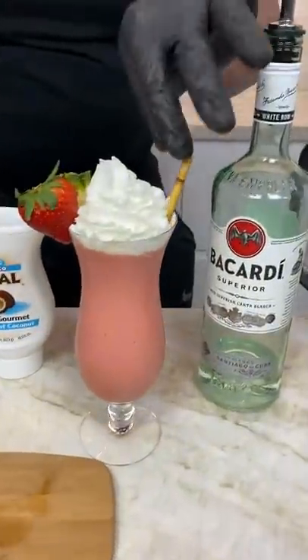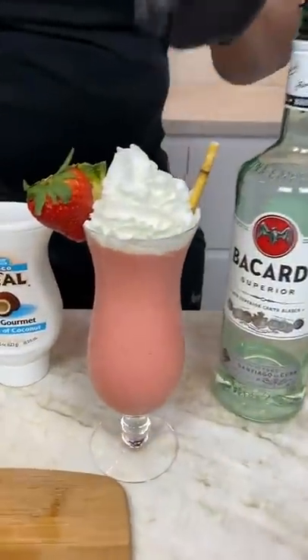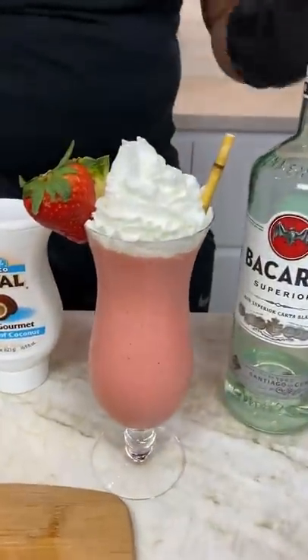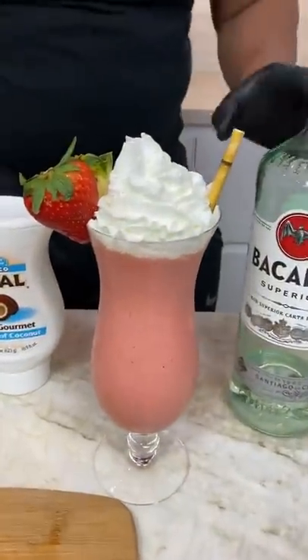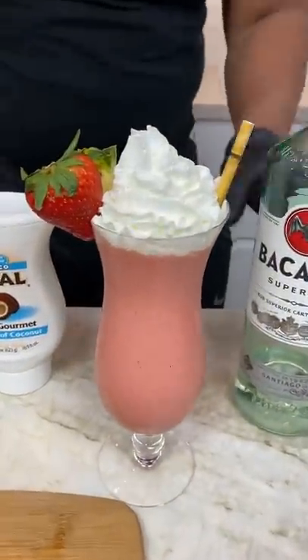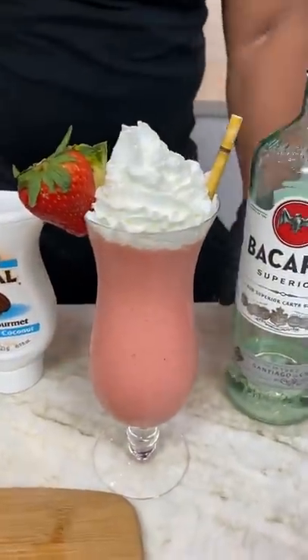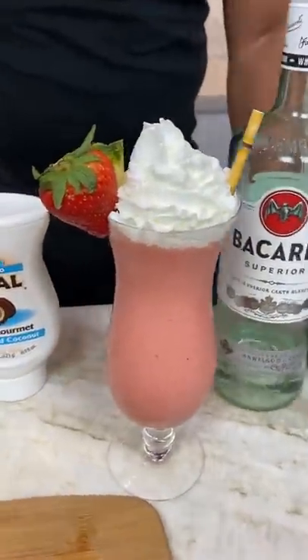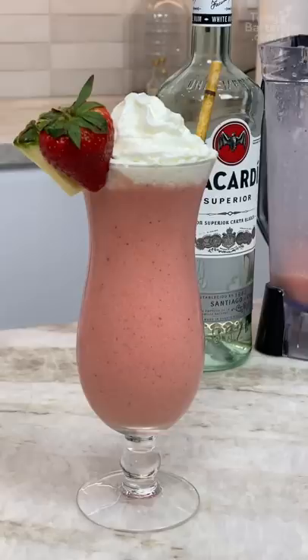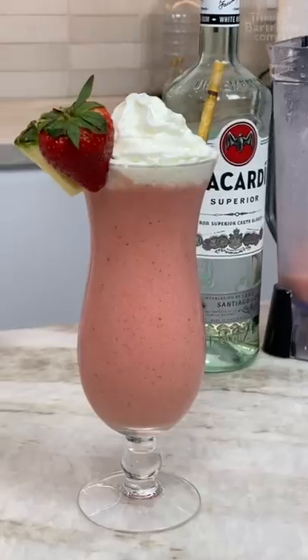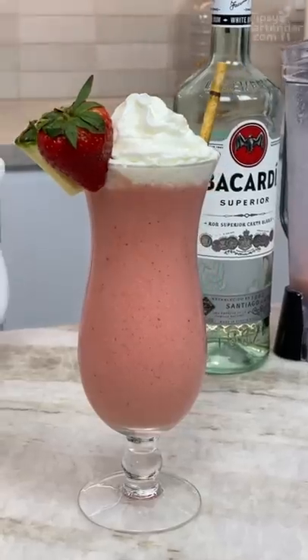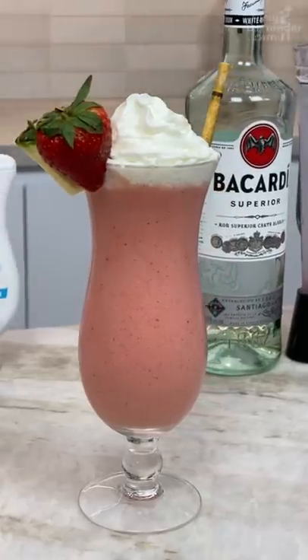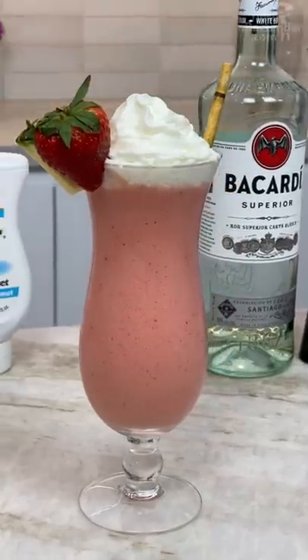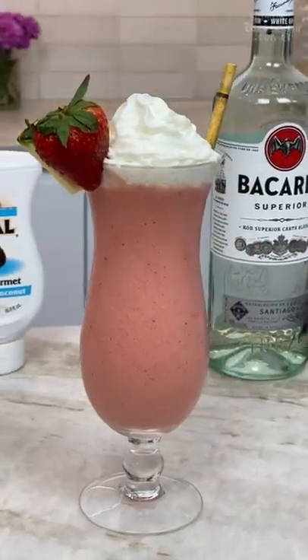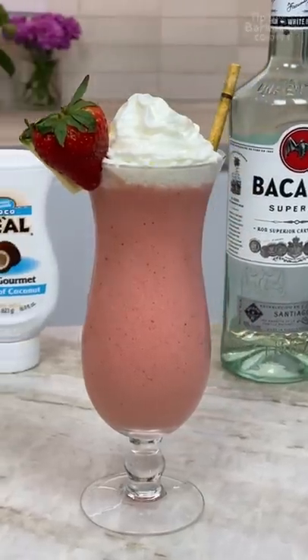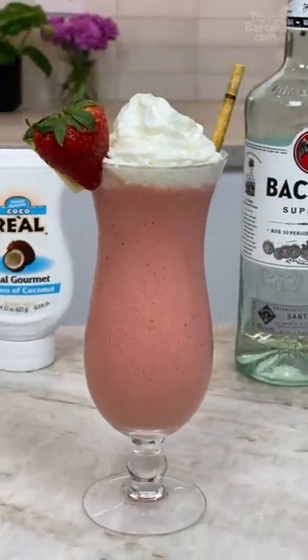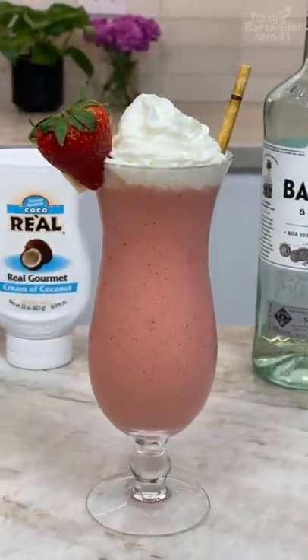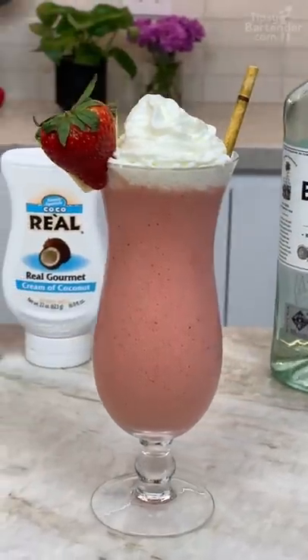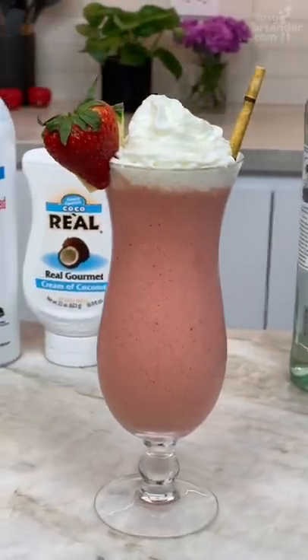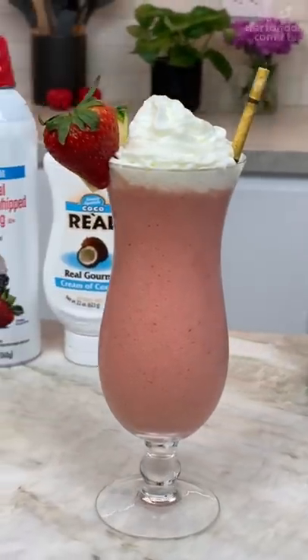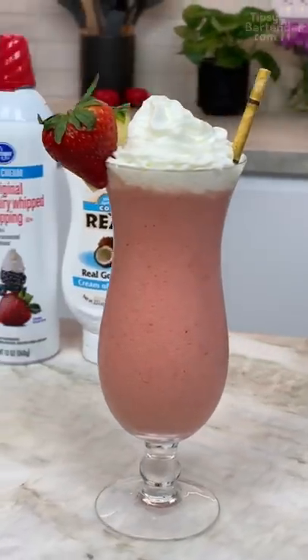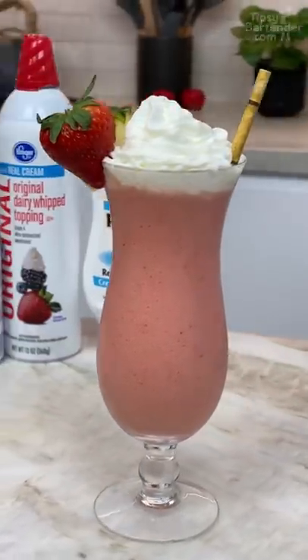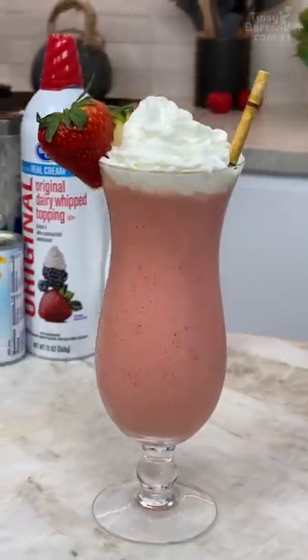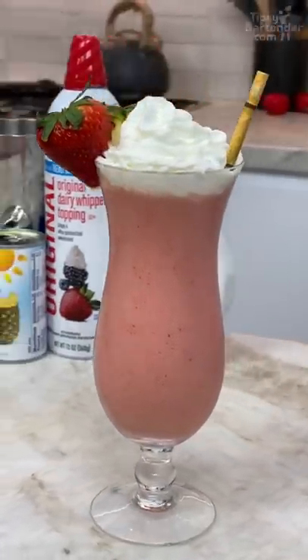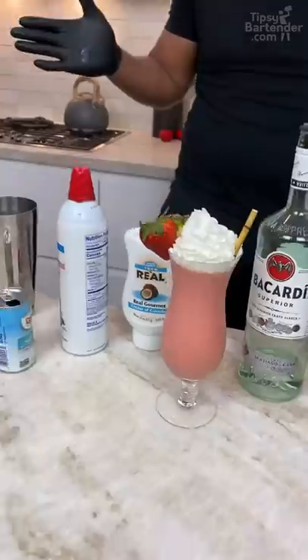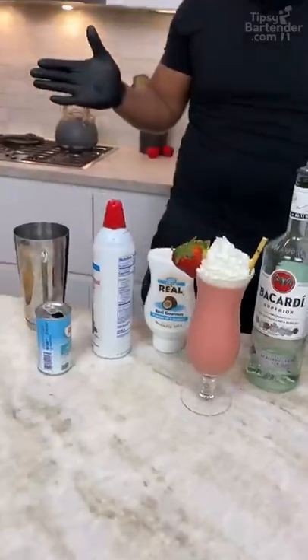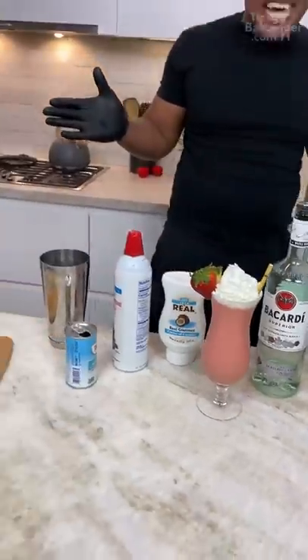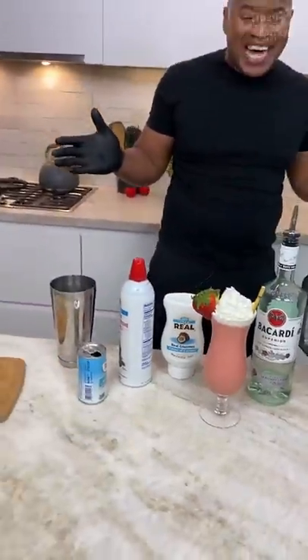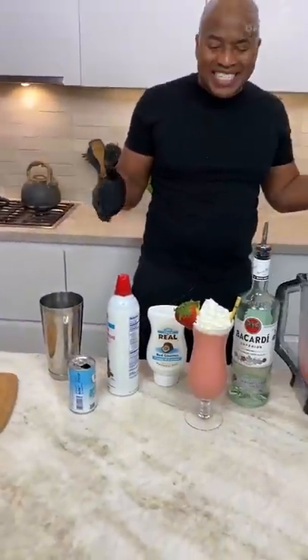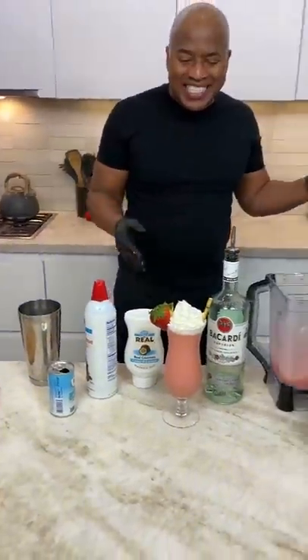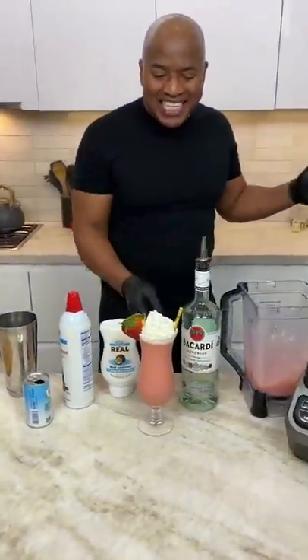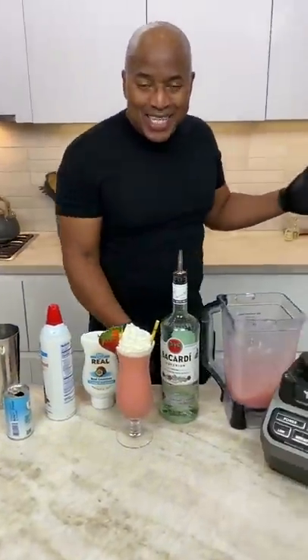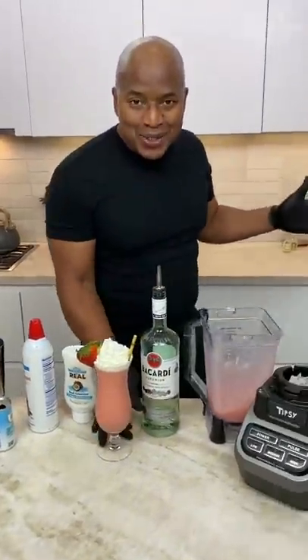And there you have it — the strawberry piña colada. Delicioso.